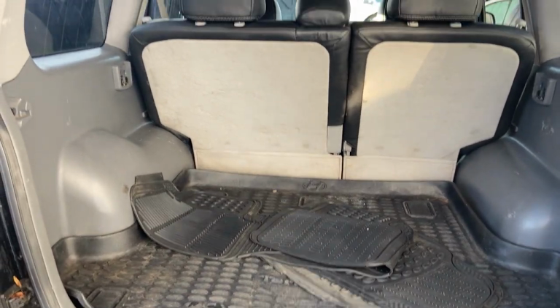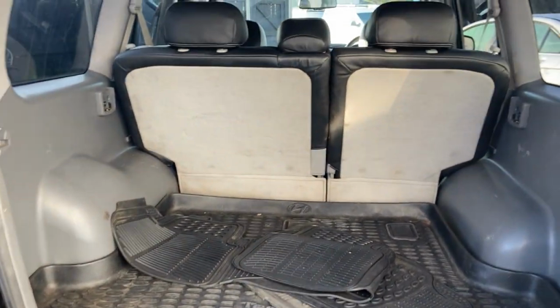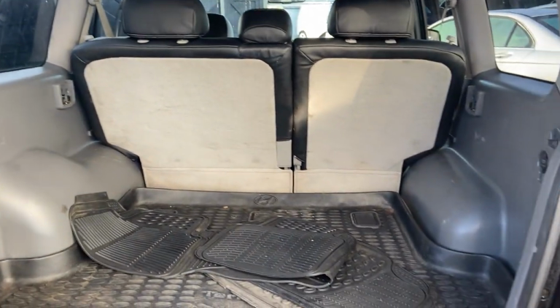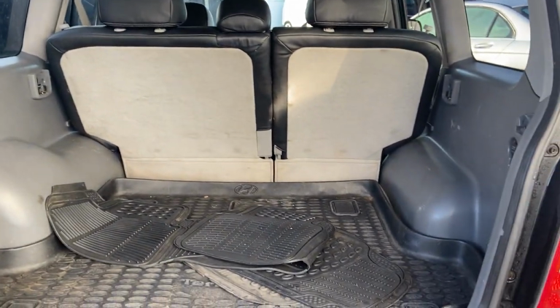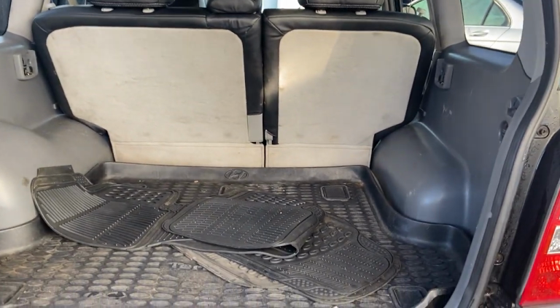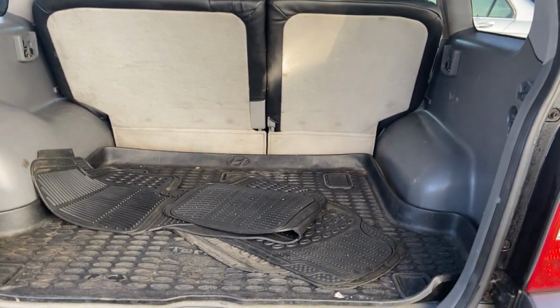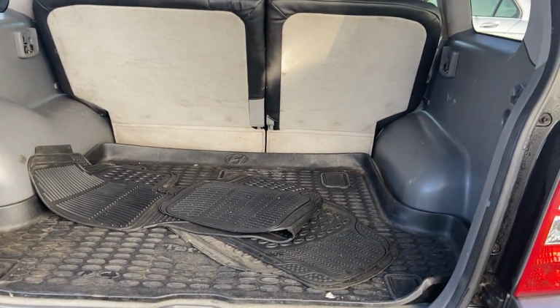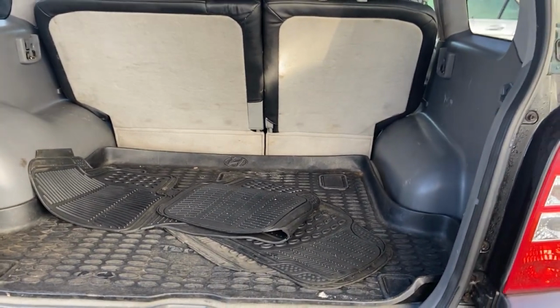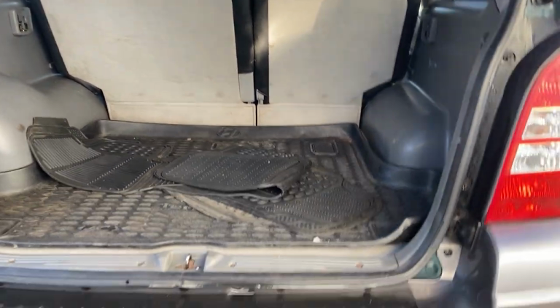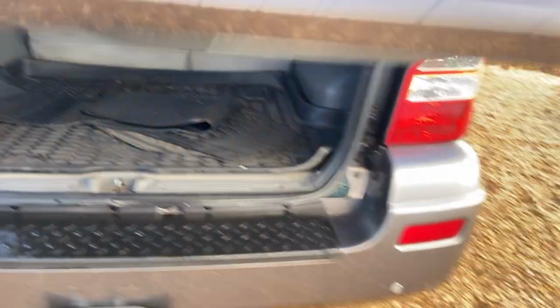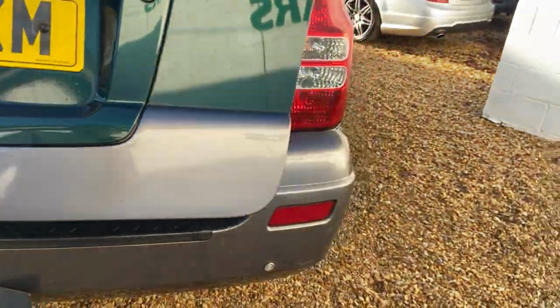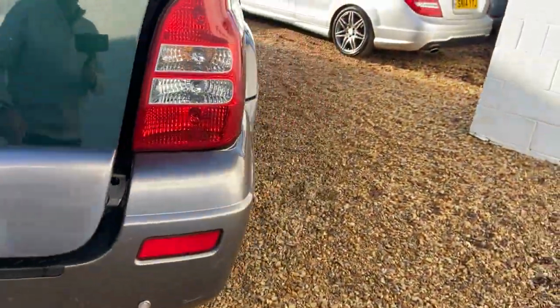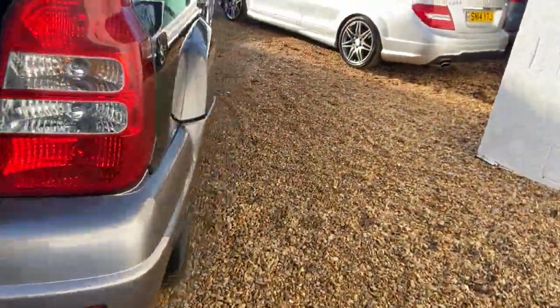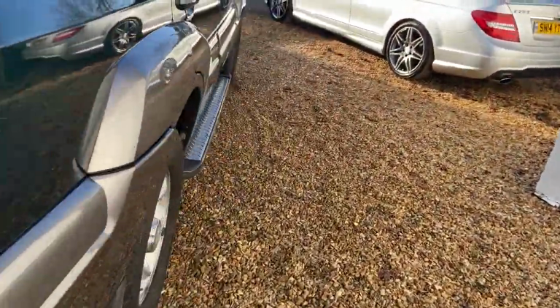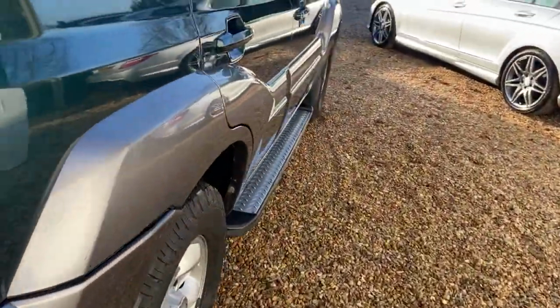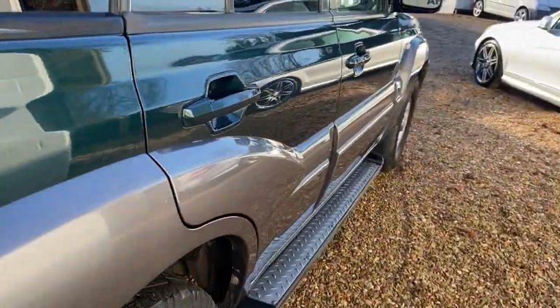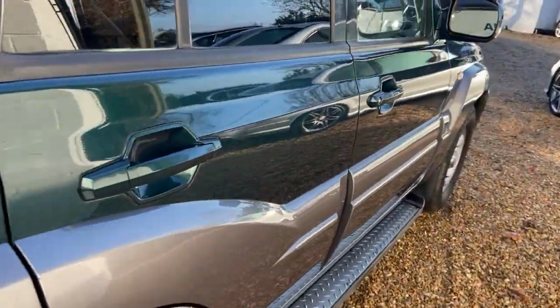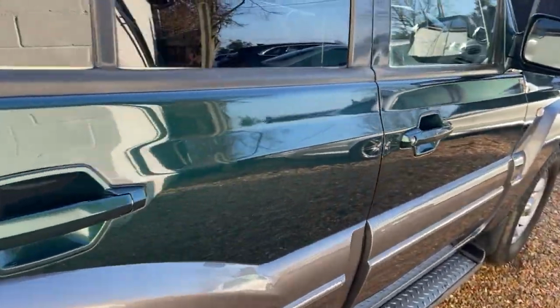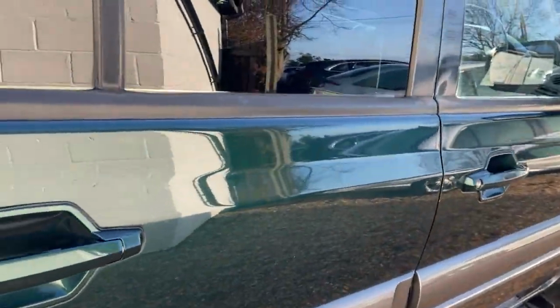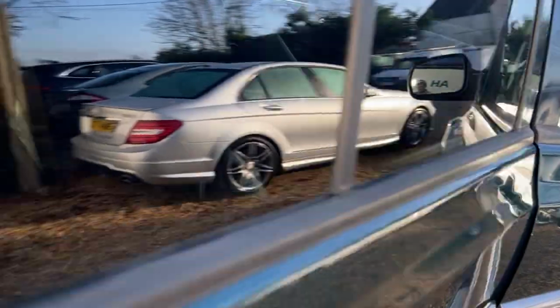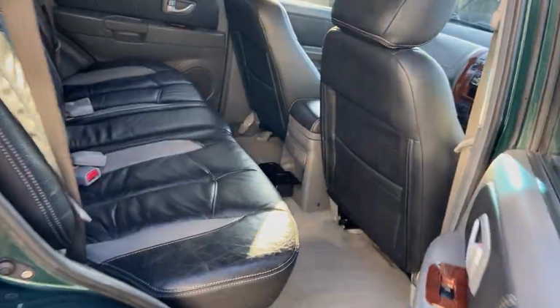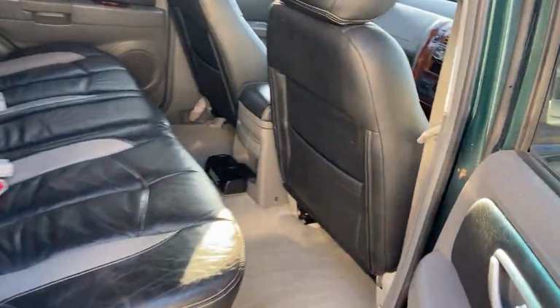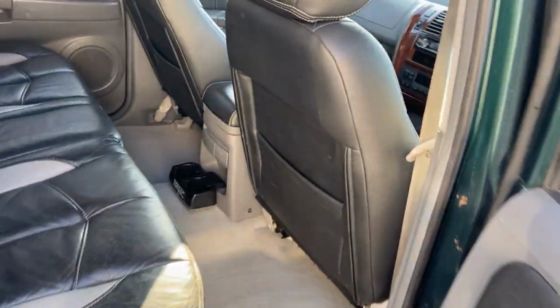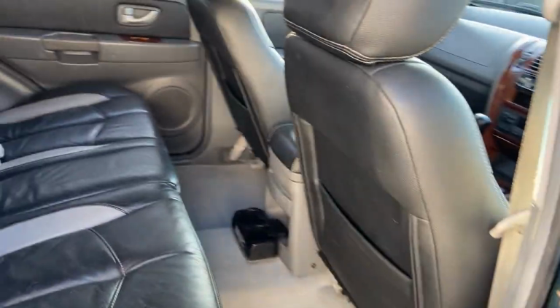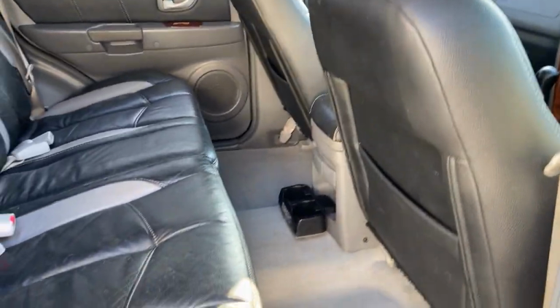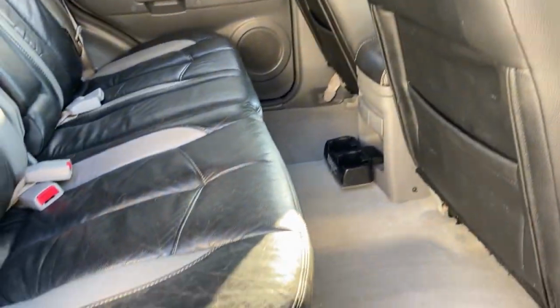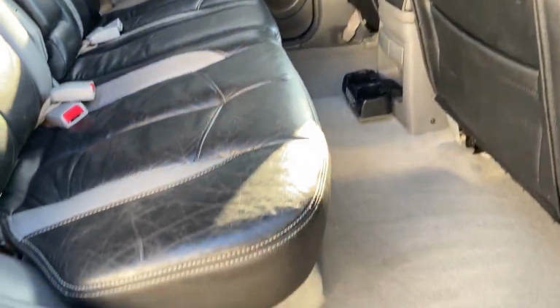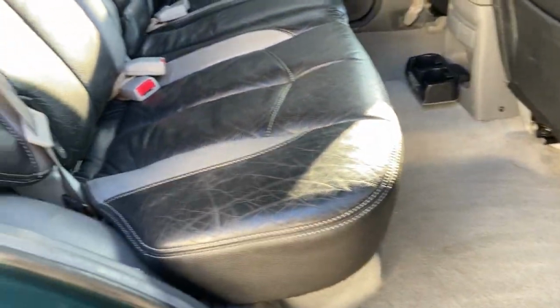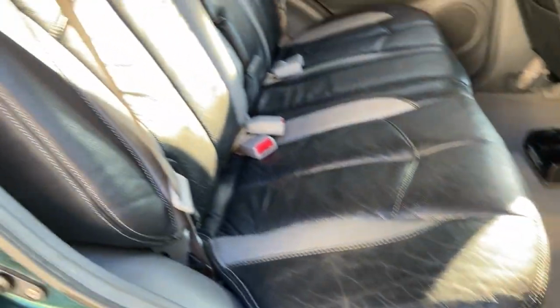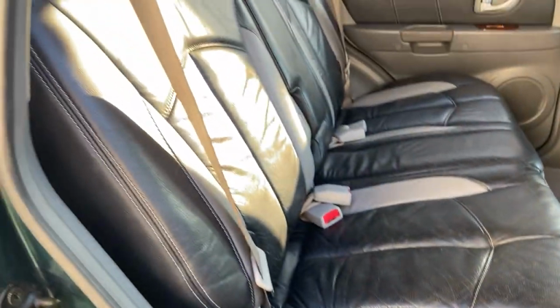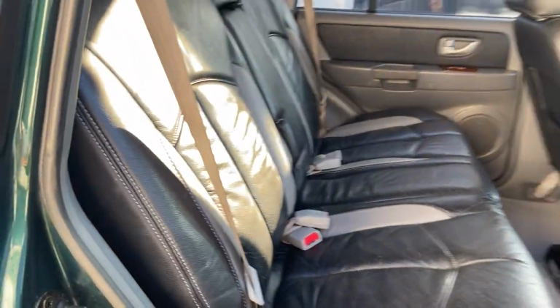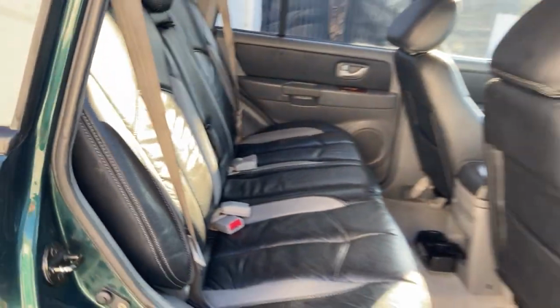In the back there are some mats to go into the vehicle — I'll take them out just so you can see the state of the car, which is very, very good. Same this side, again all nice and clean.